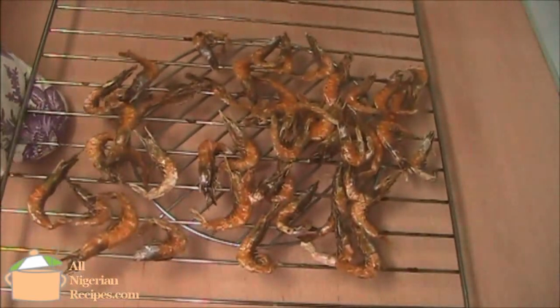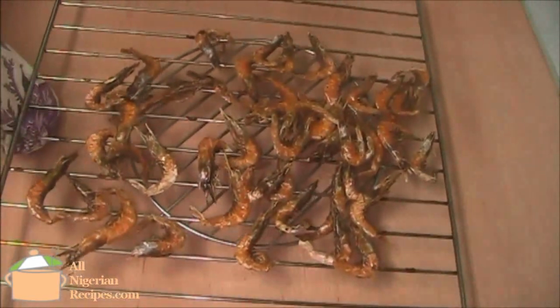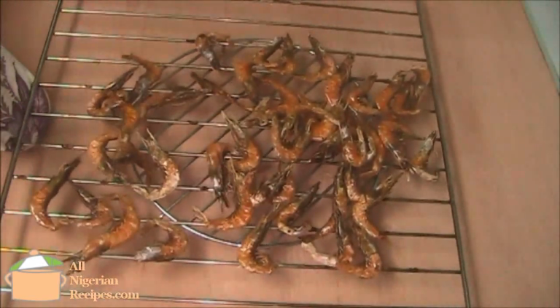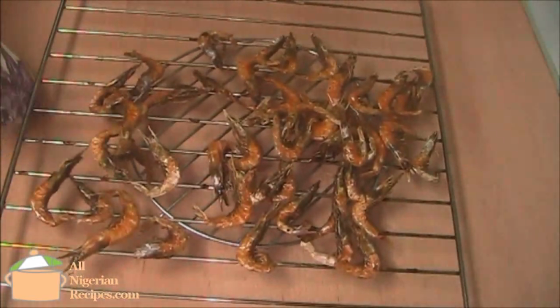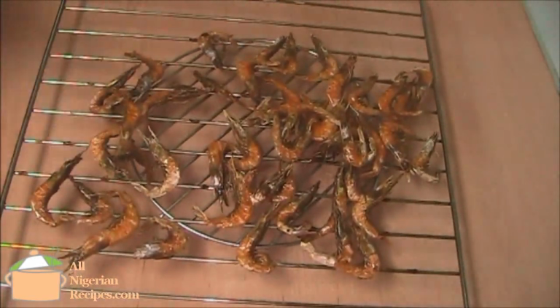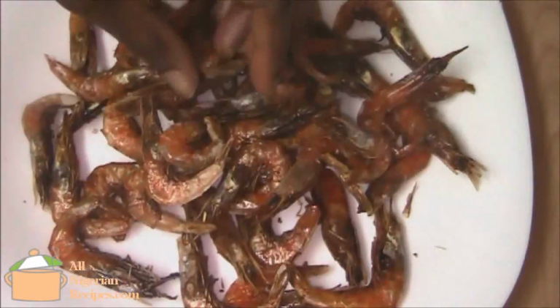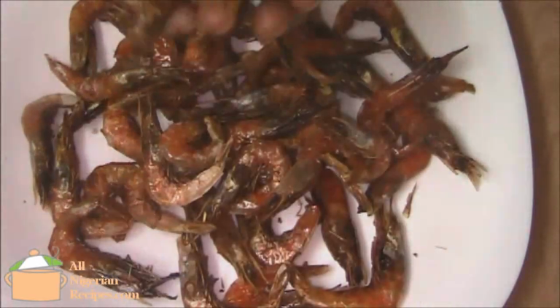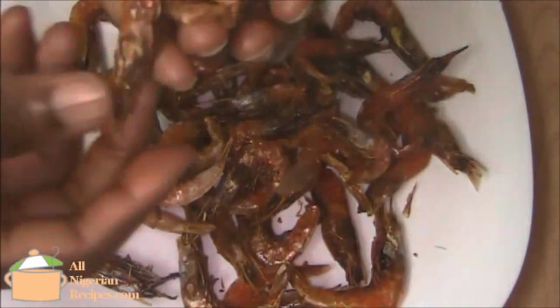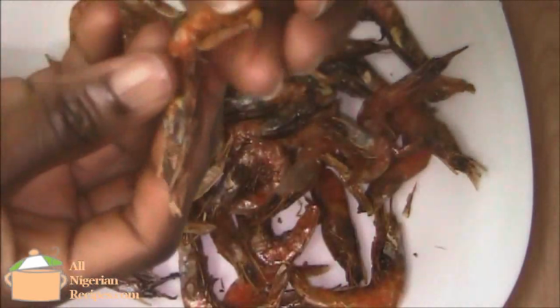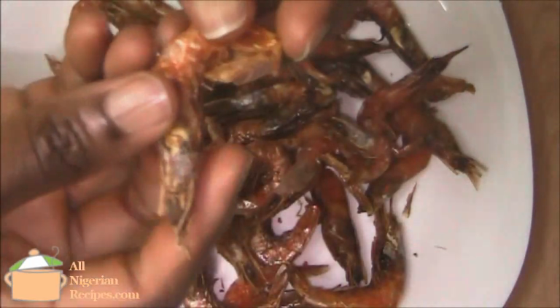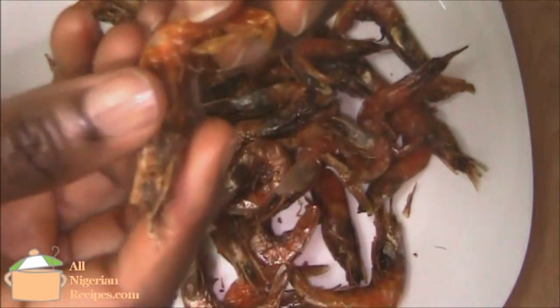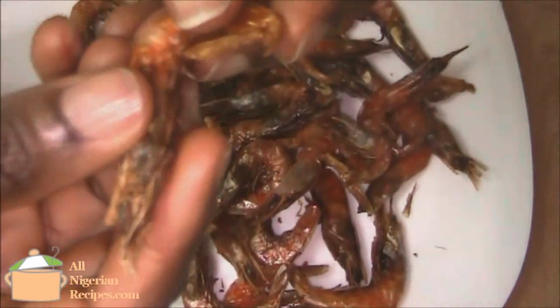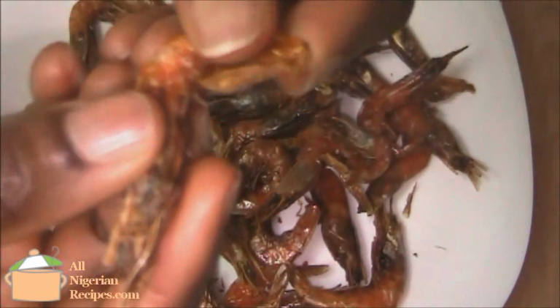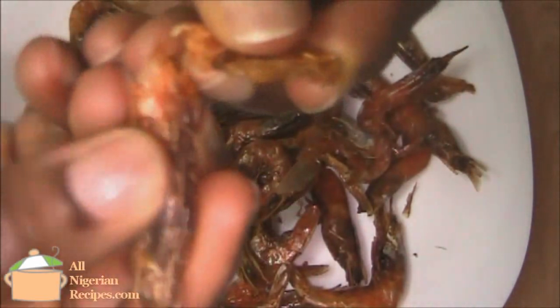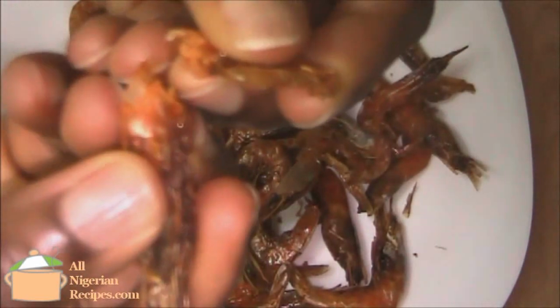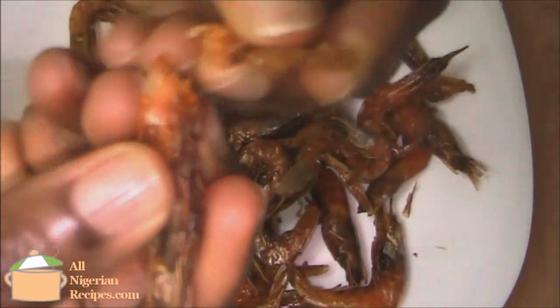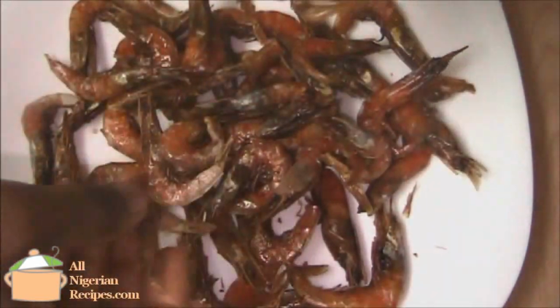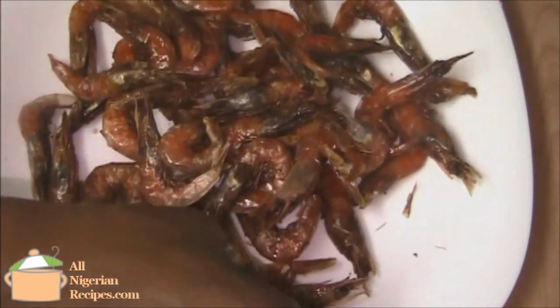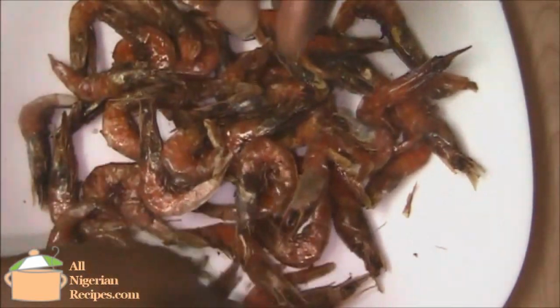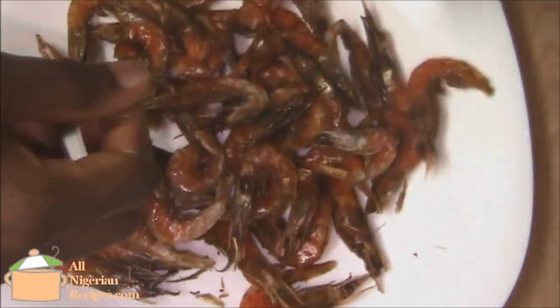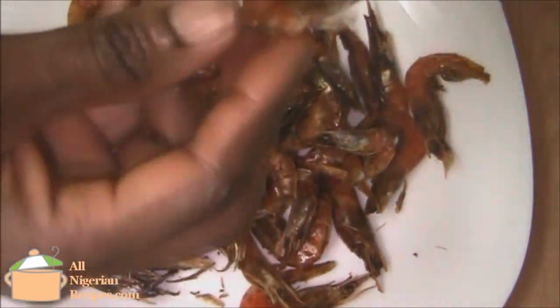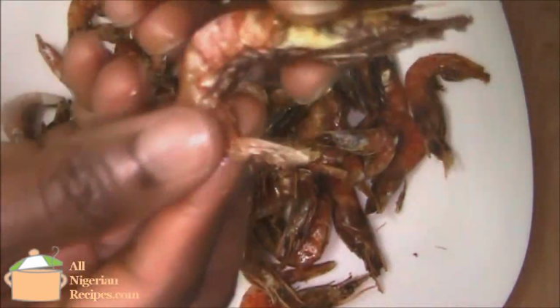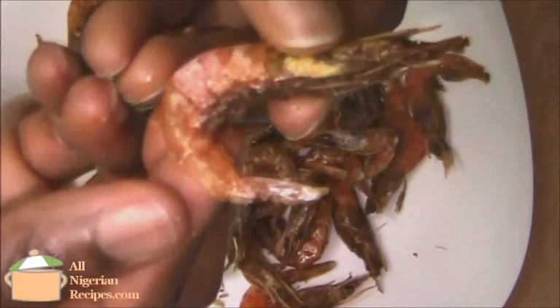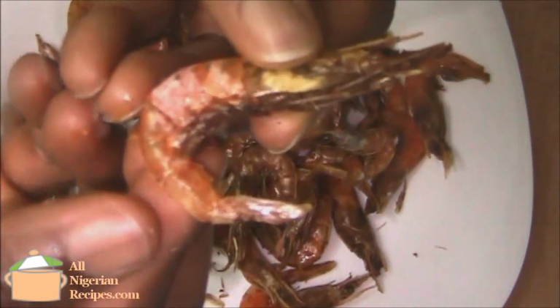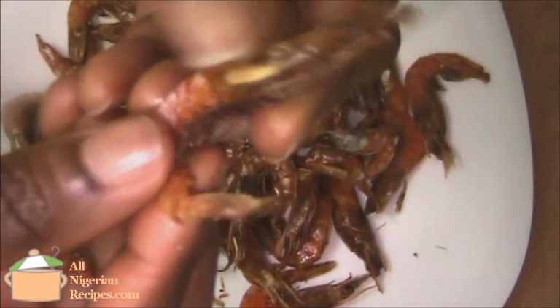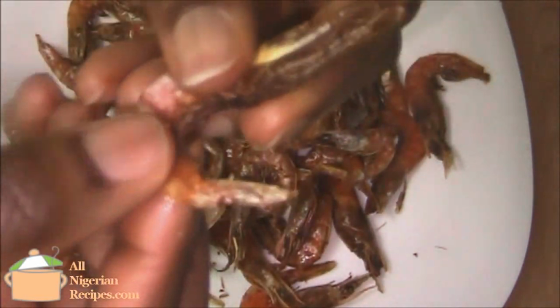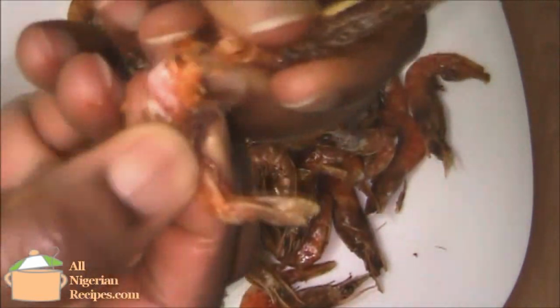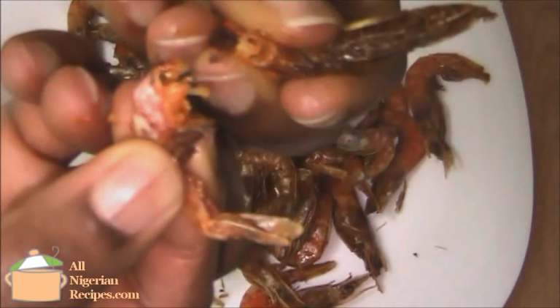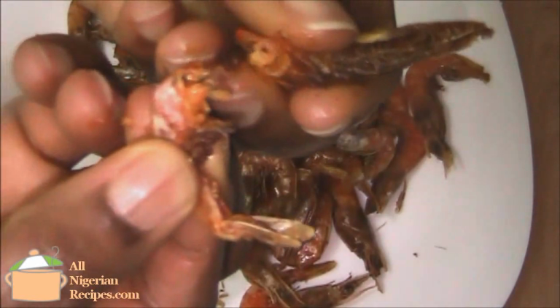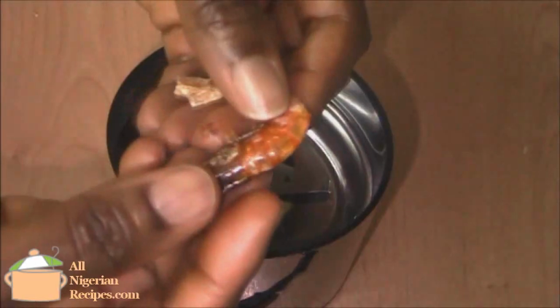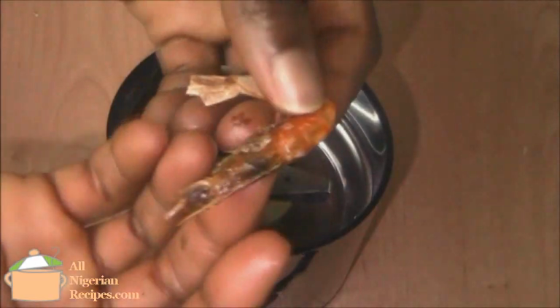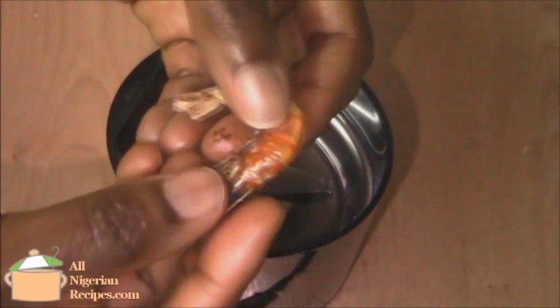It is okay when it's crunchy dry but not burnt. Bring them out and leave to cool down completely. You see how crunchy dry it is? Grind with a dry mill before adding to your Nigerian cooking that calls for crayfish.